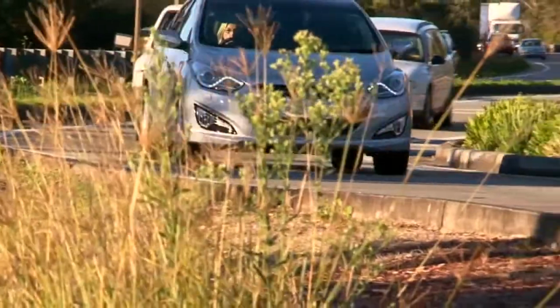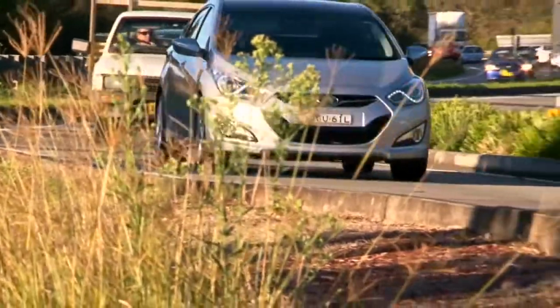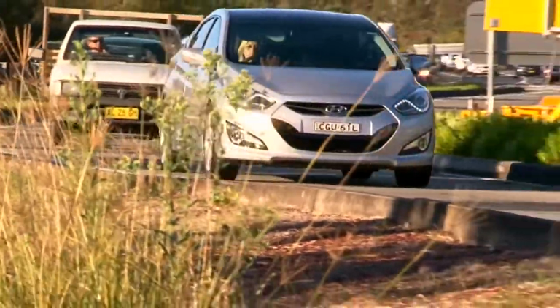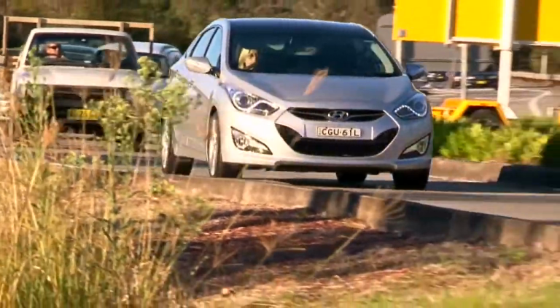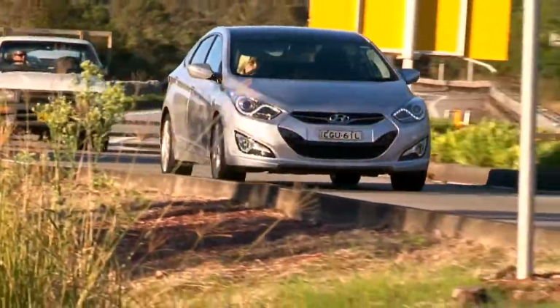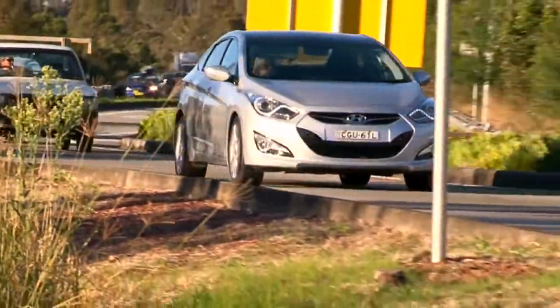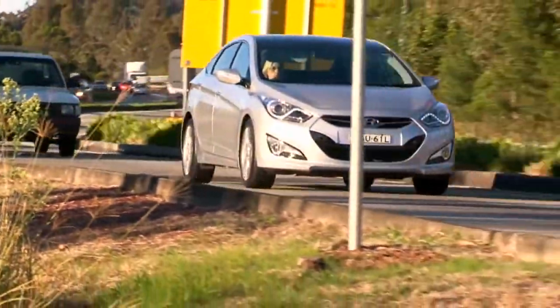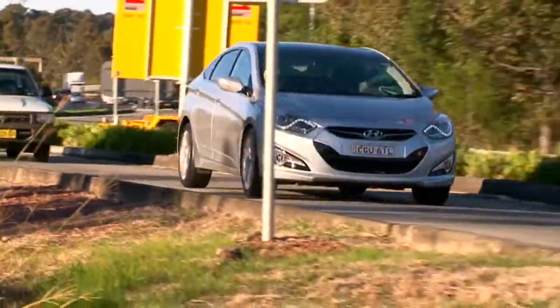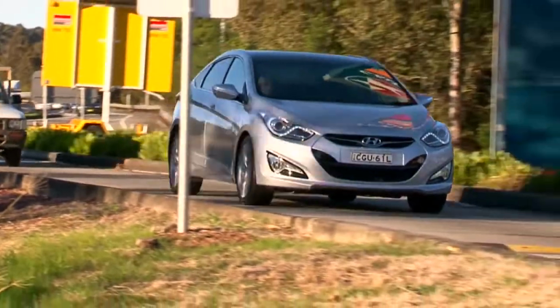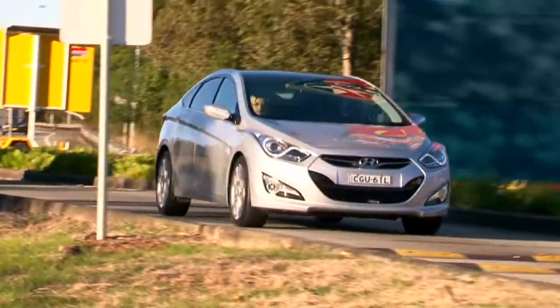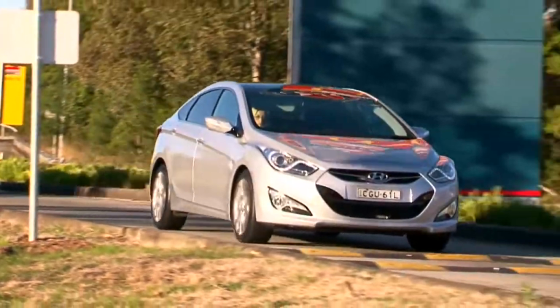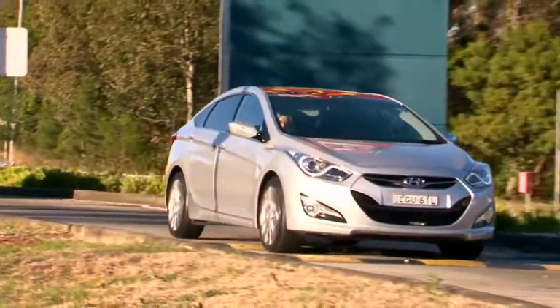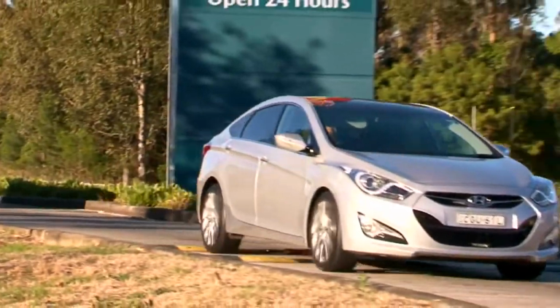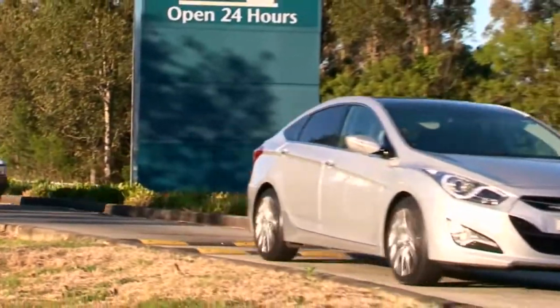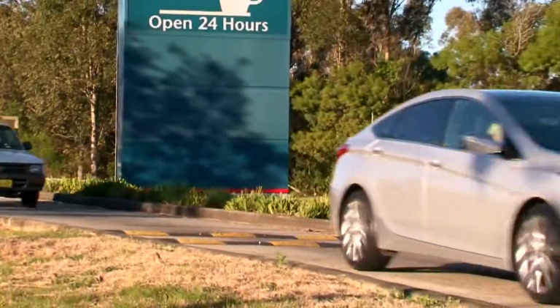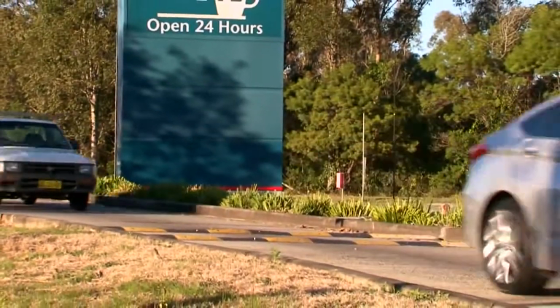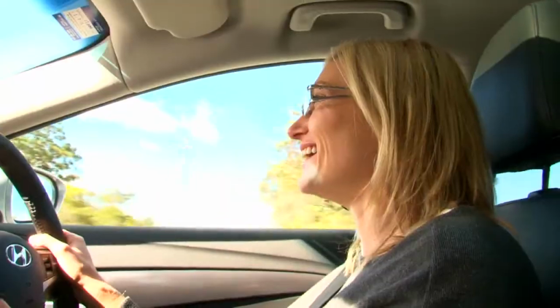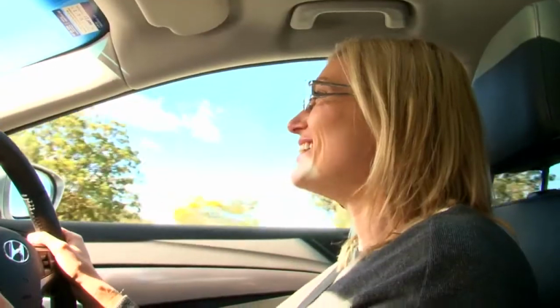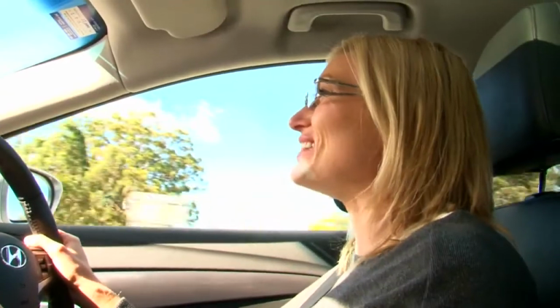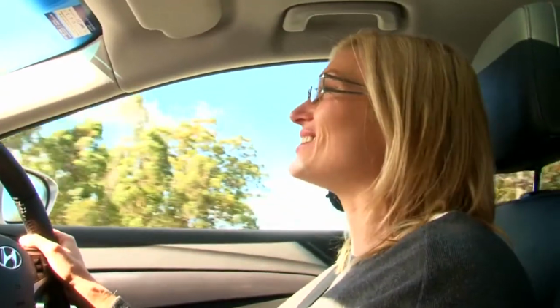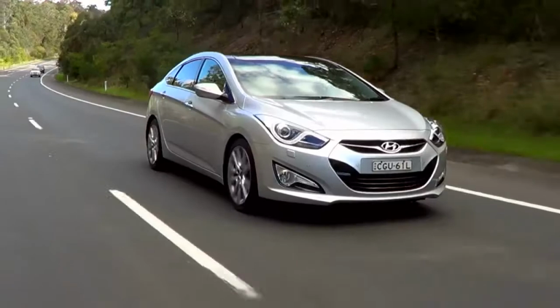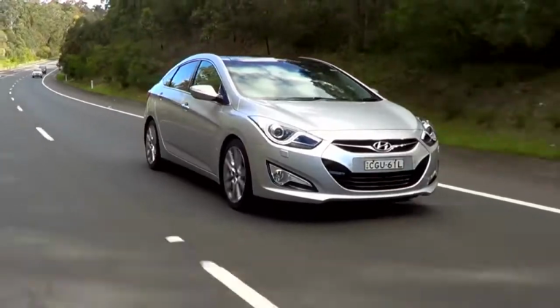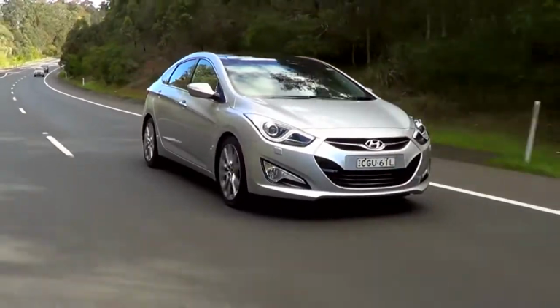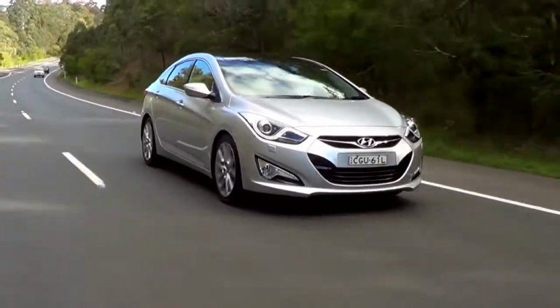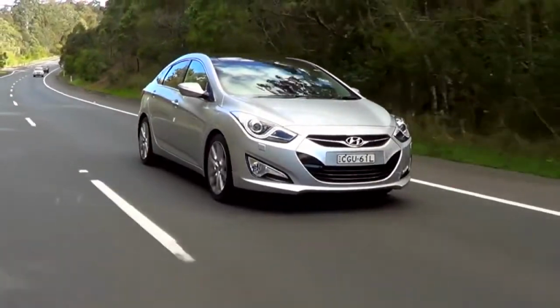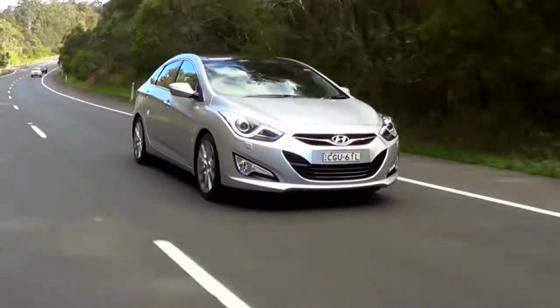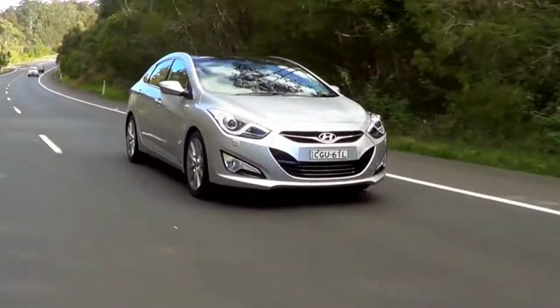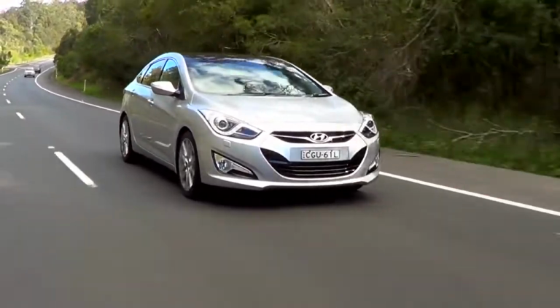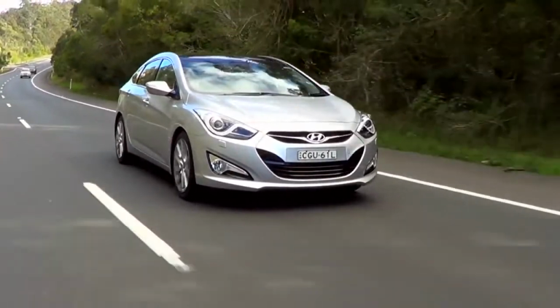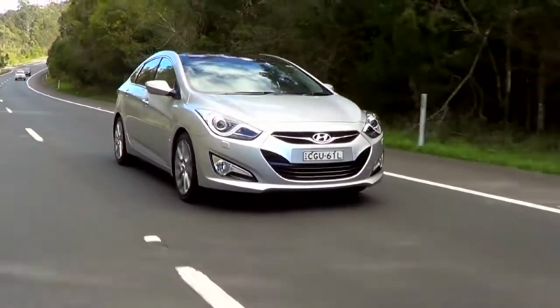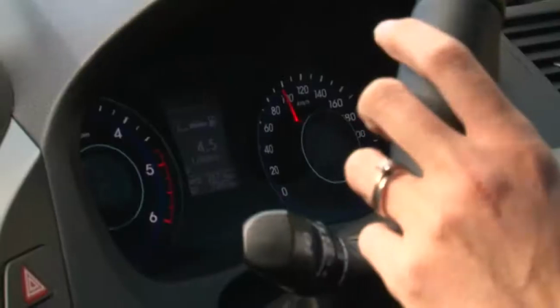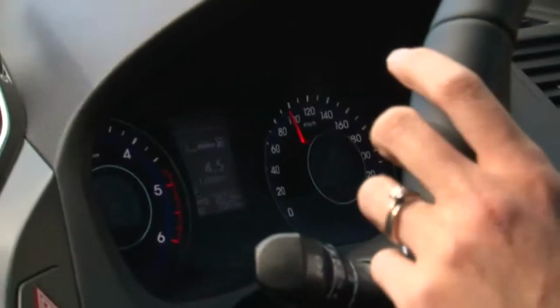About 250 to 260 kilometres down and I needed a rest before the car did. Just finished lunch and currently averaging, according to the trip computer, 4.5 litres per 100 kilometres.